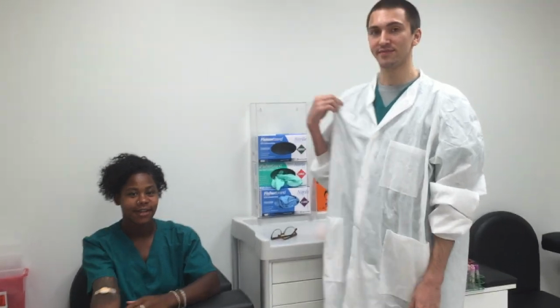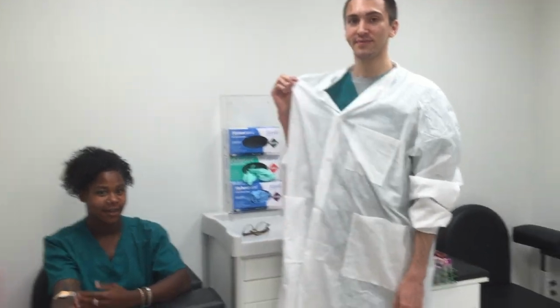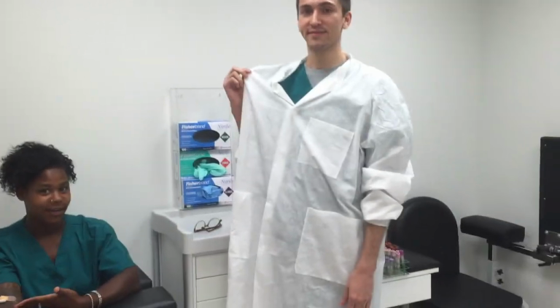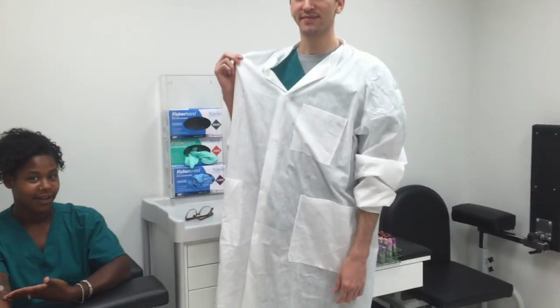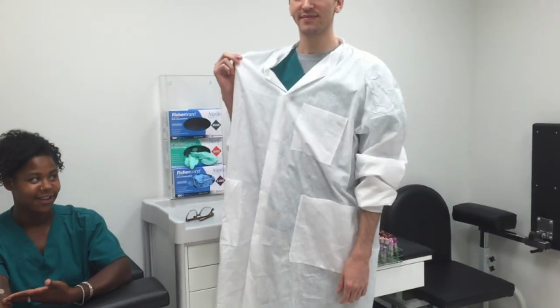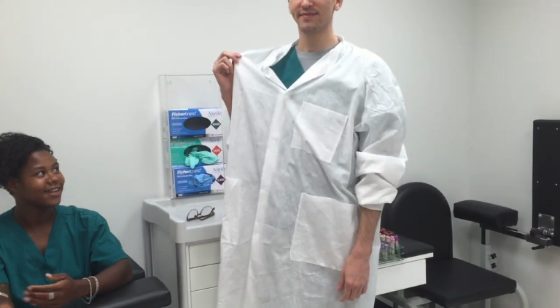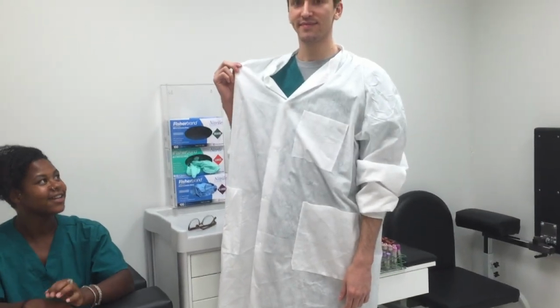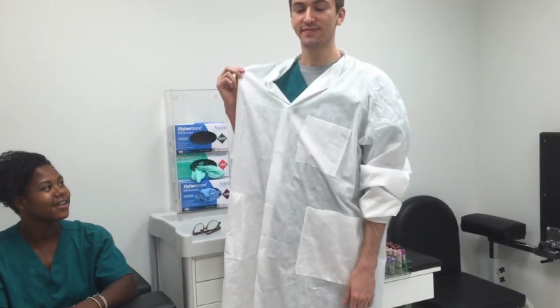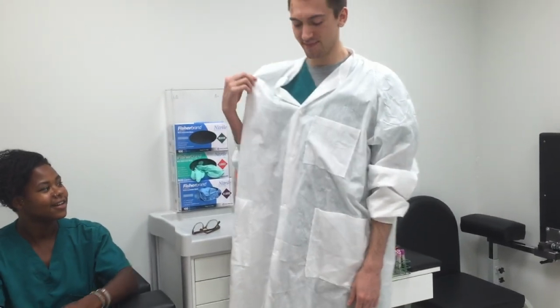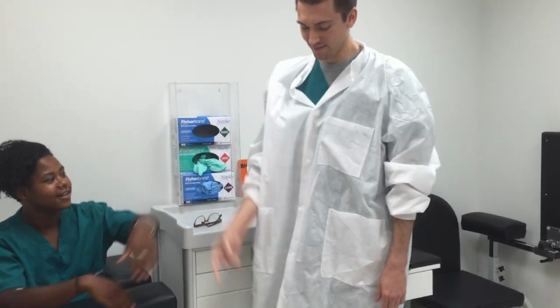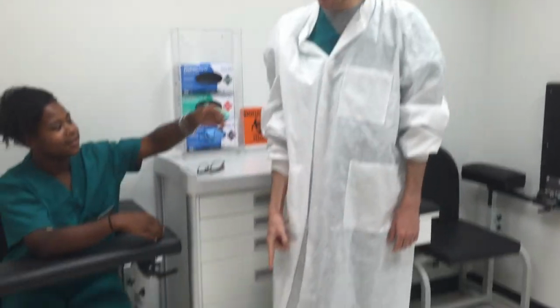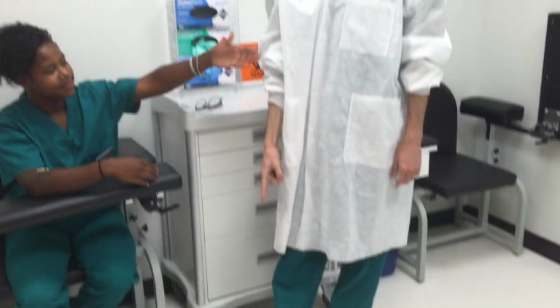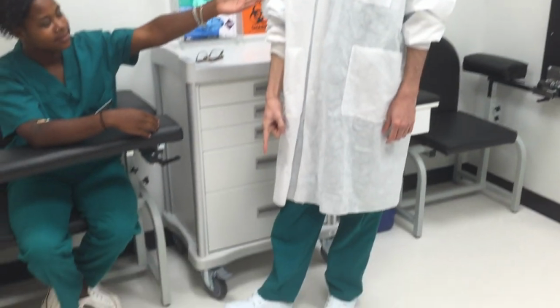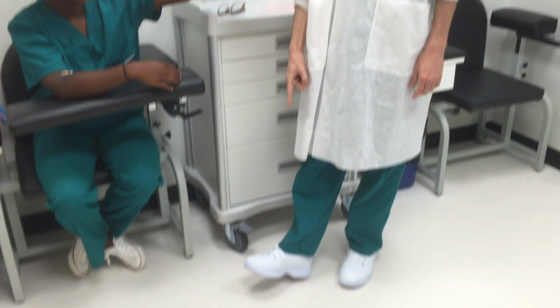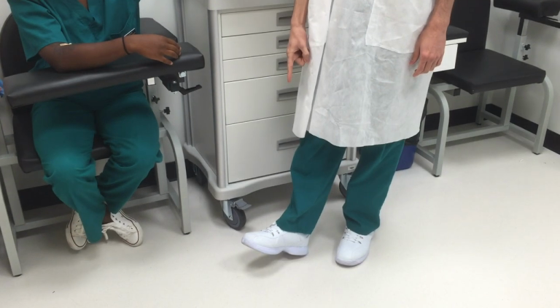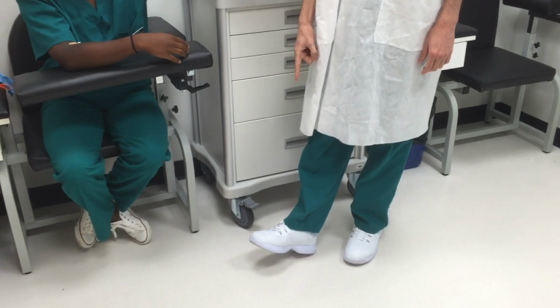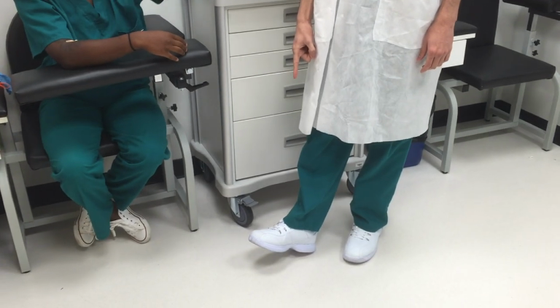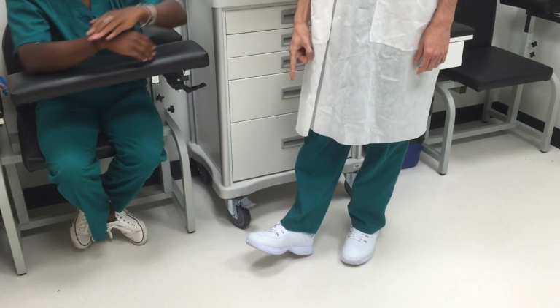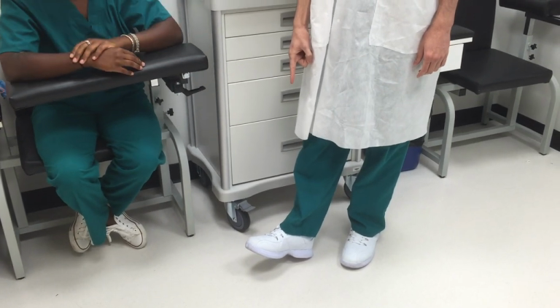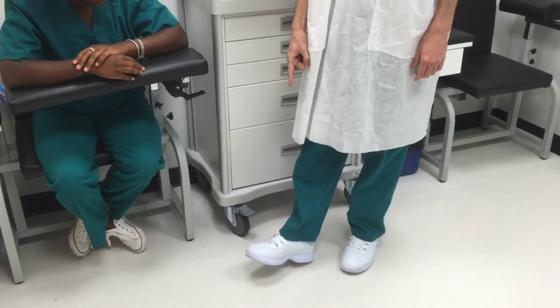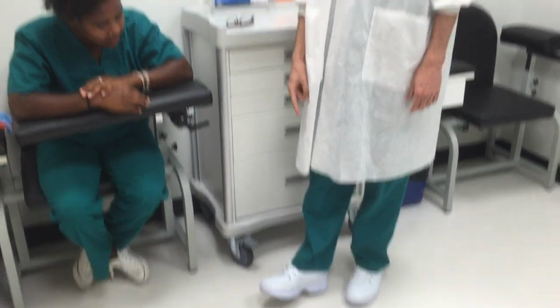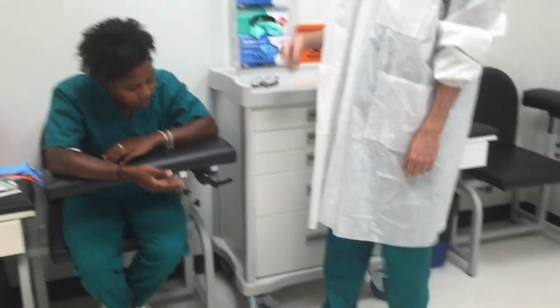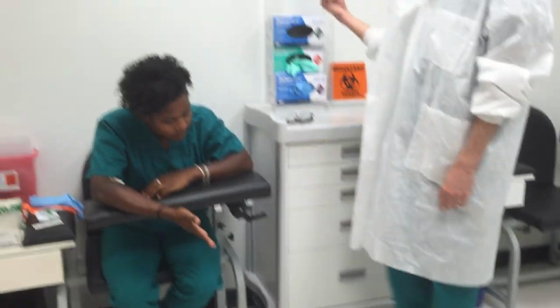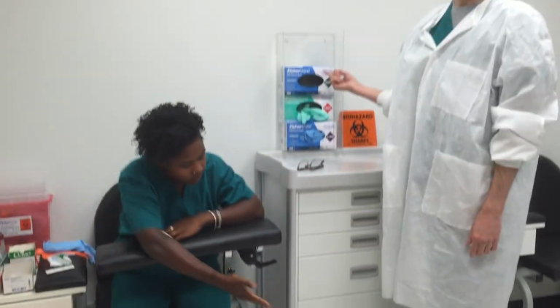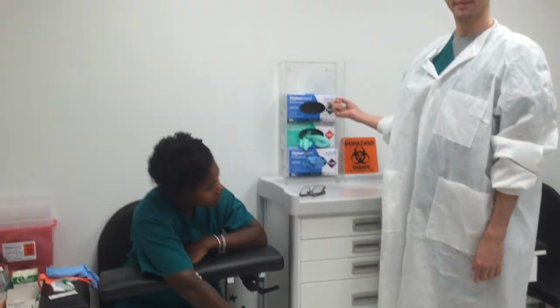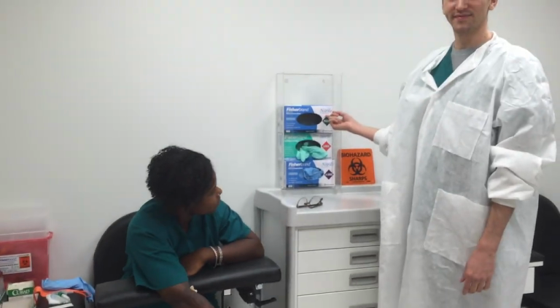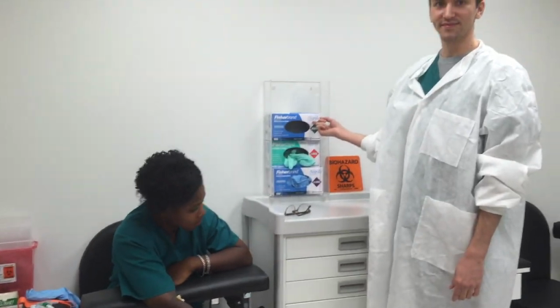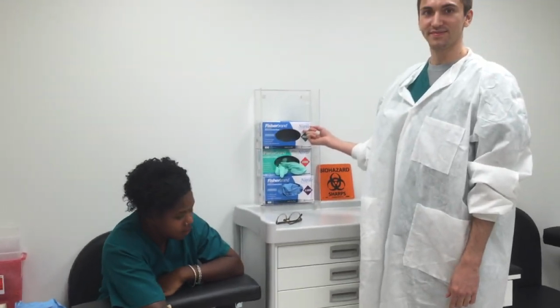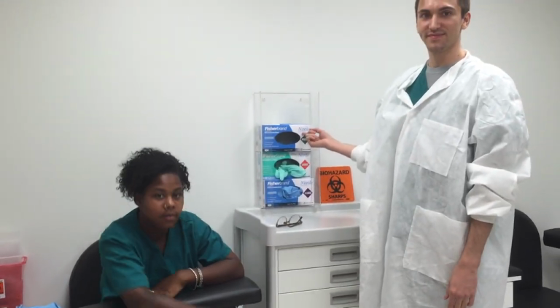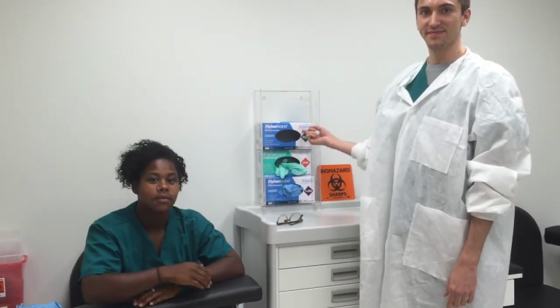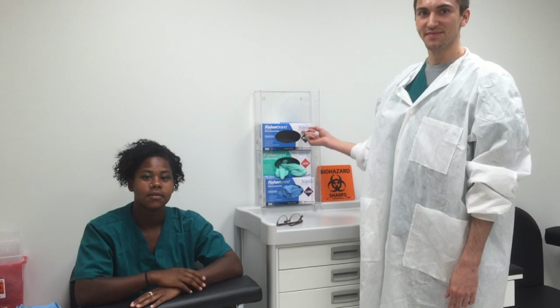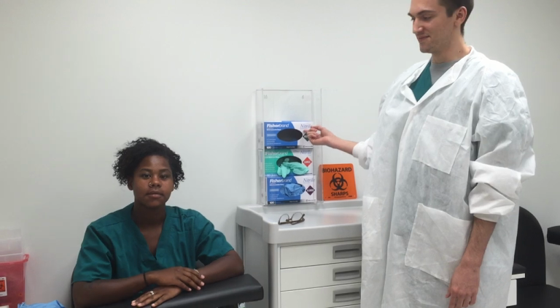First, you will need a lab coat. Second, you will need some protective shoe wear. Also, you will need some gloves.